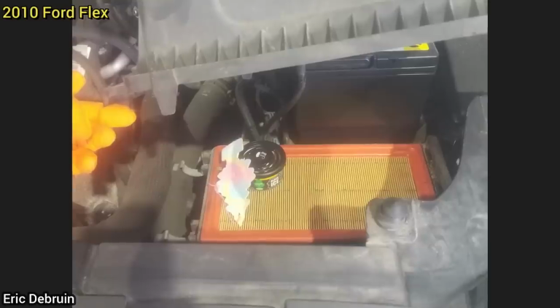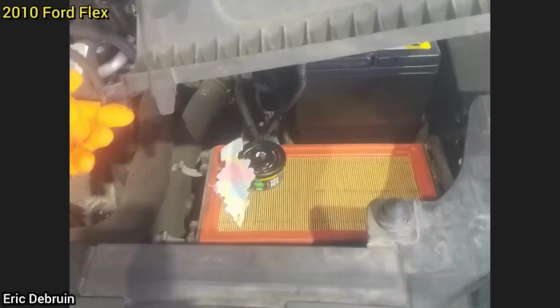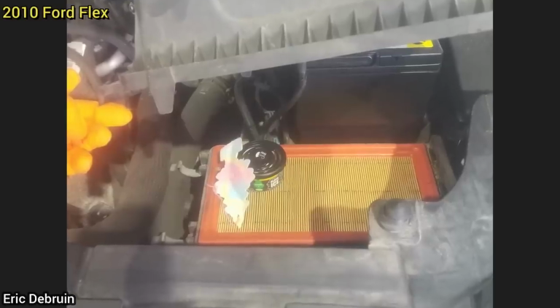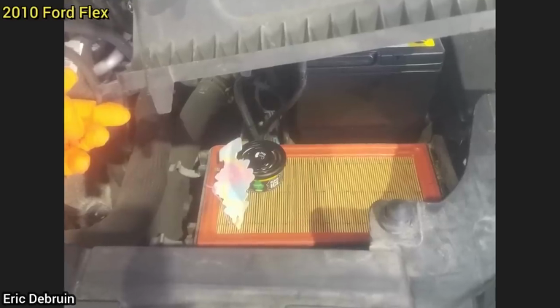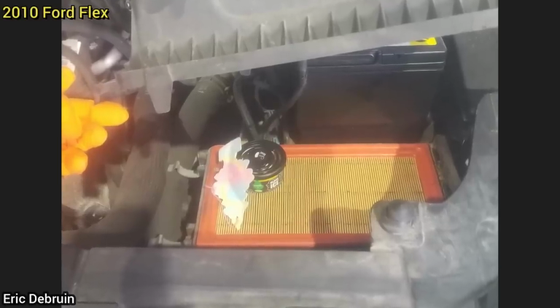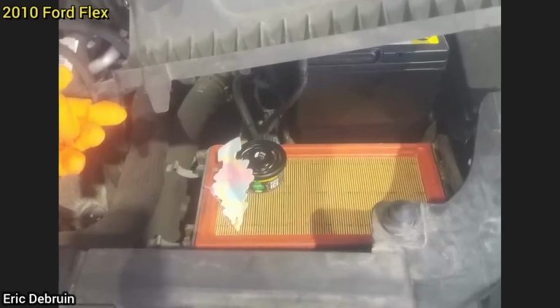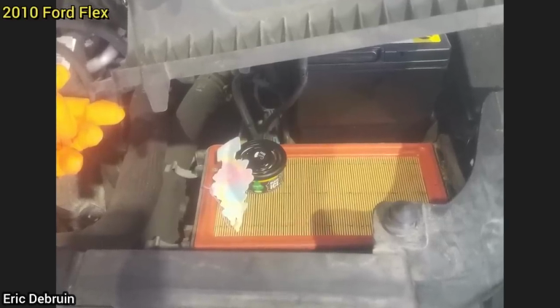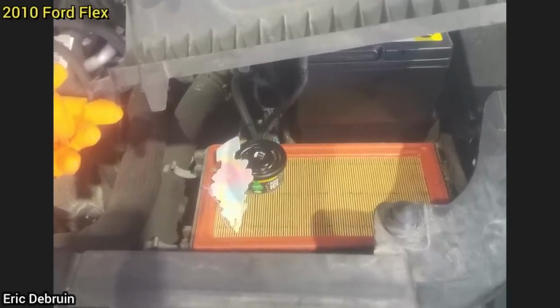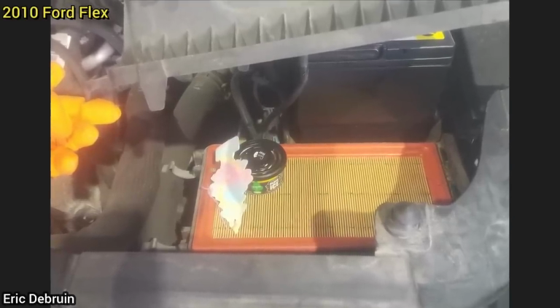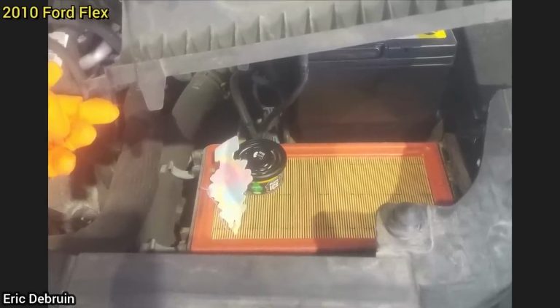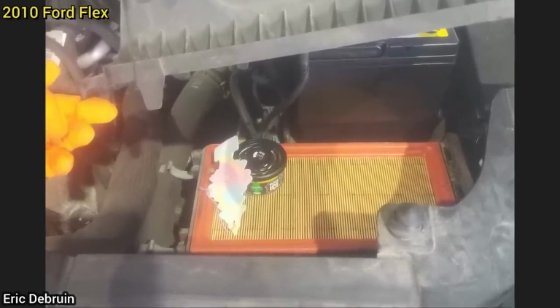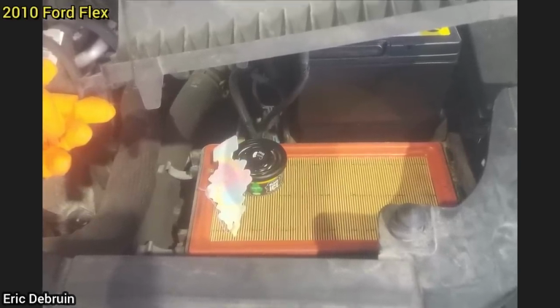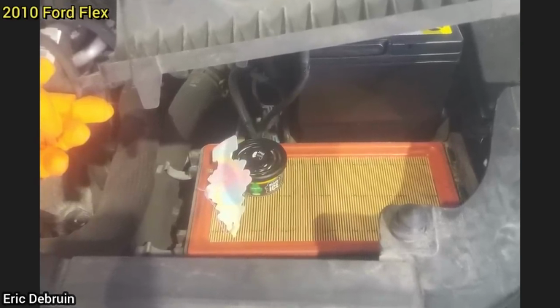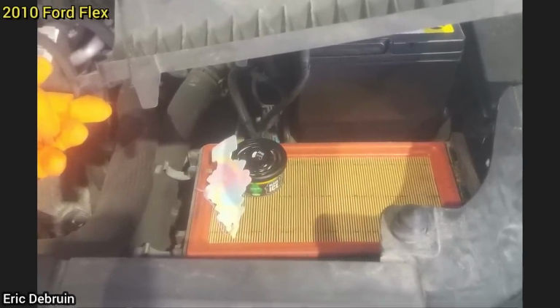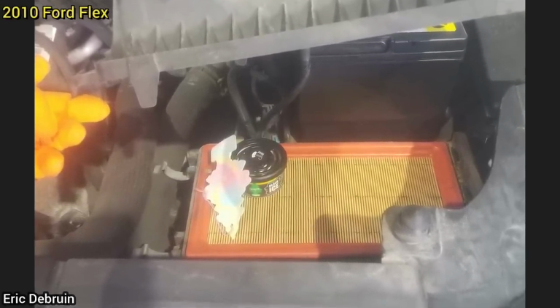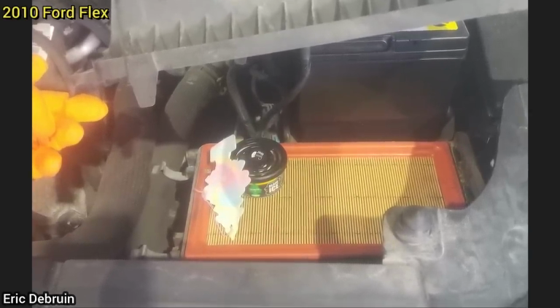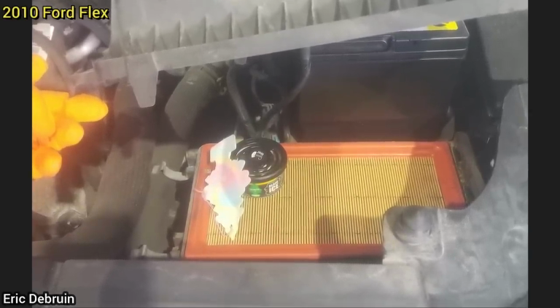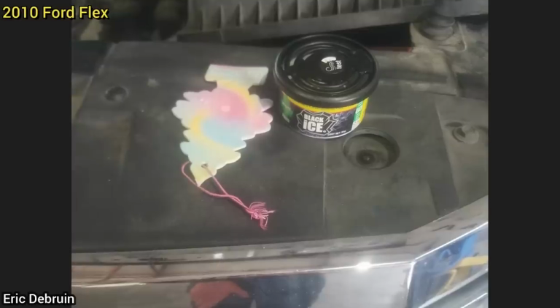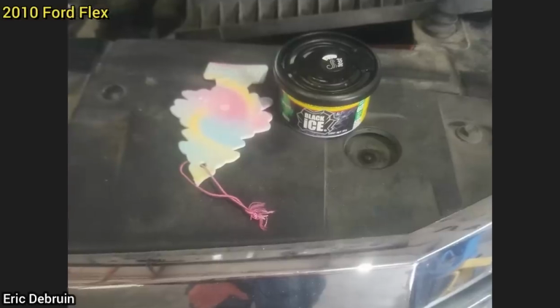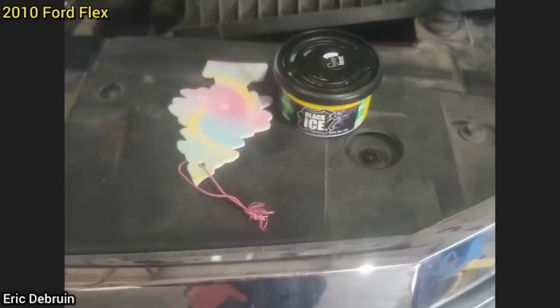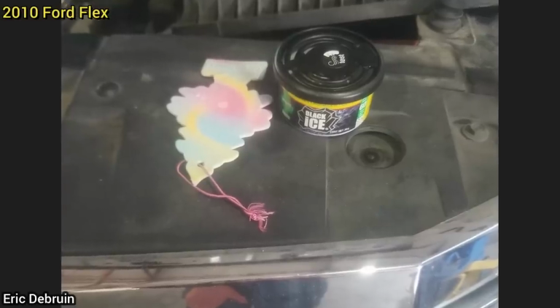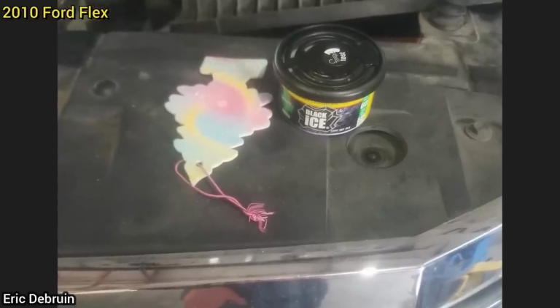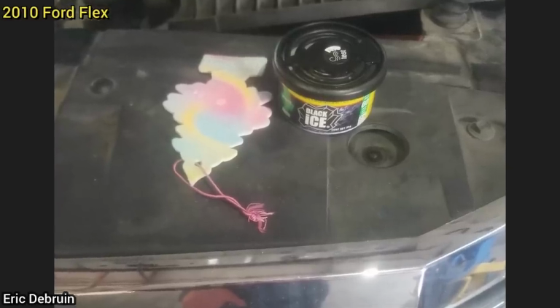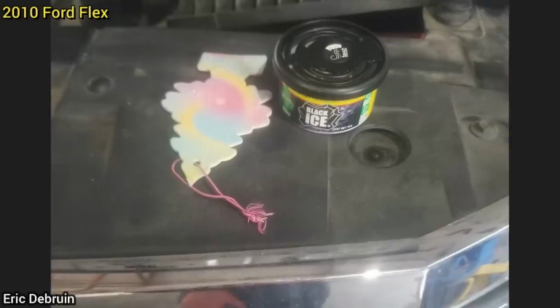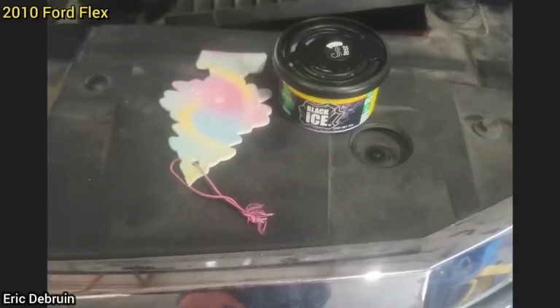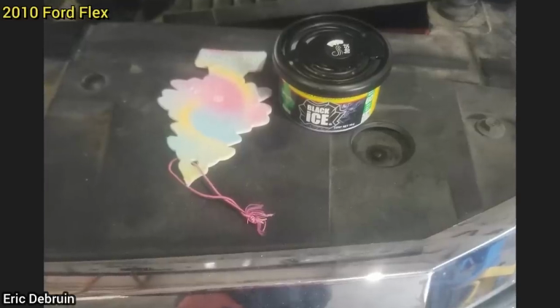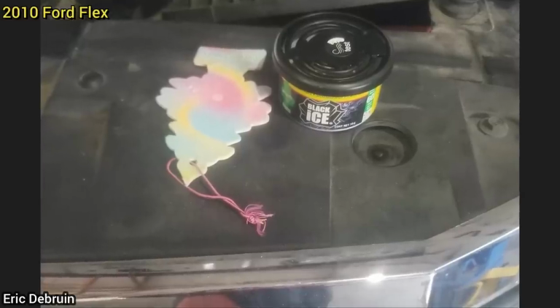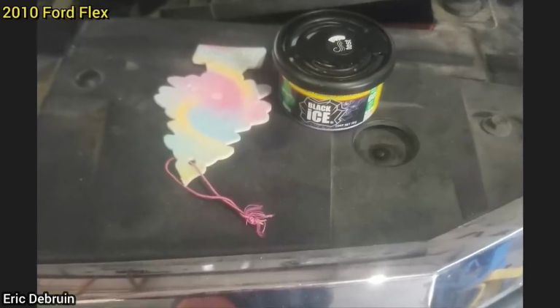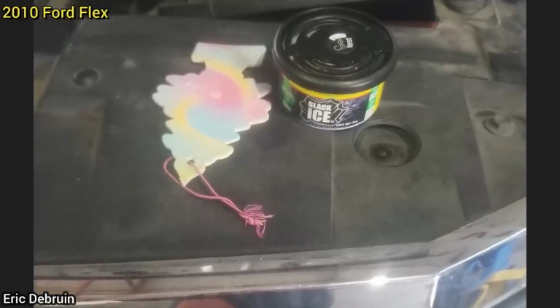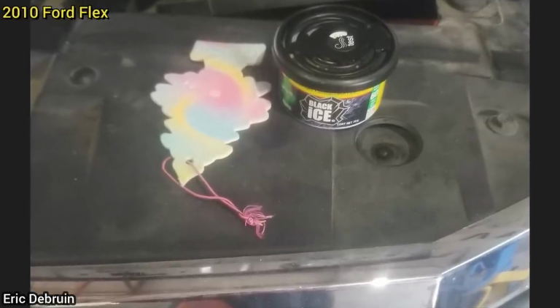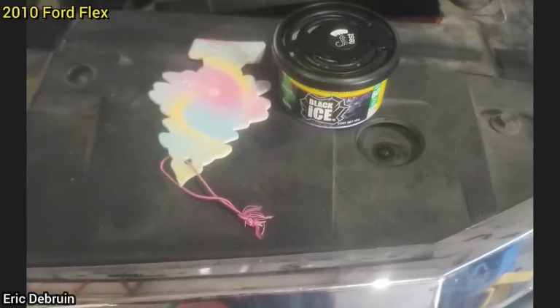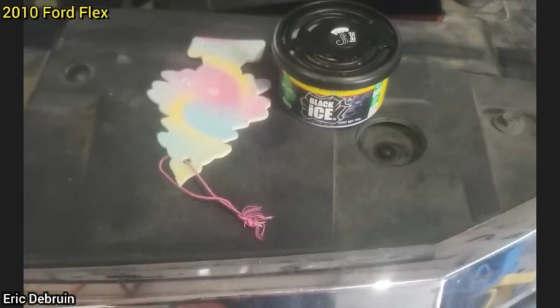Customer states the check engine light is on and the vehicle falls on its face under throttle. The technician found air fresheners in the air filter box, and a cotton candy tree had been sucked into the mass air flow sensor.